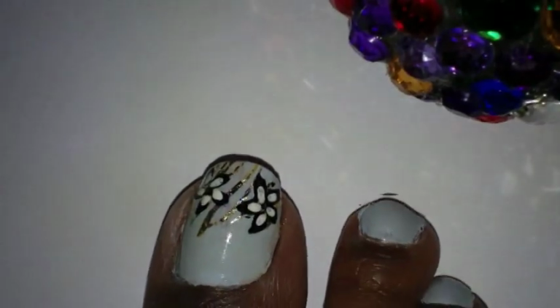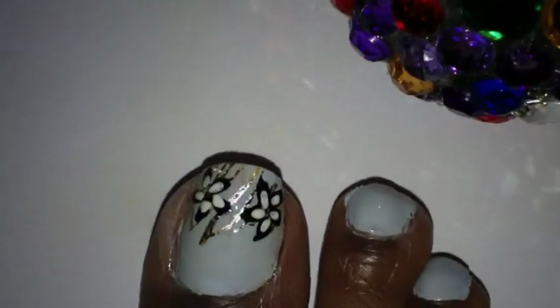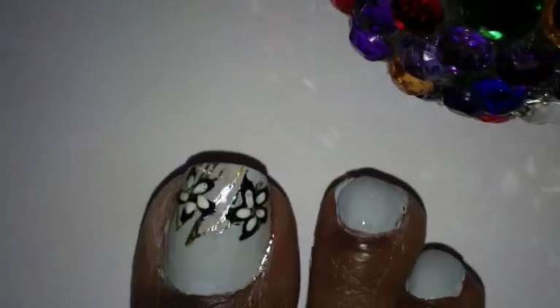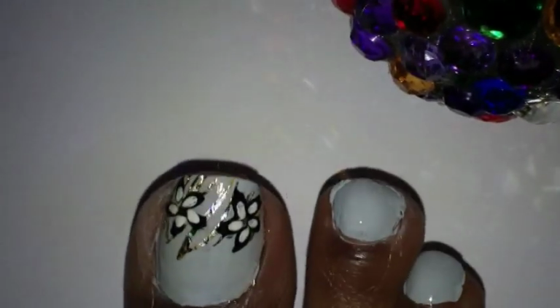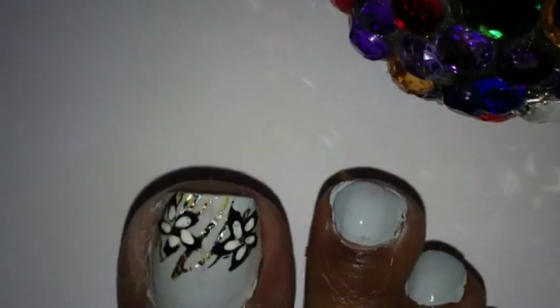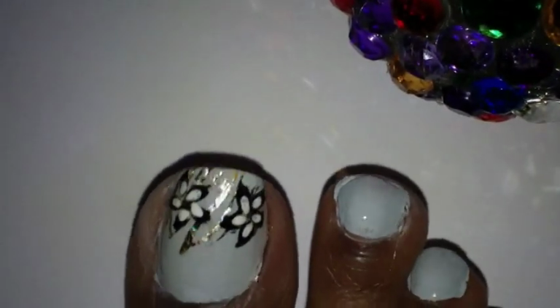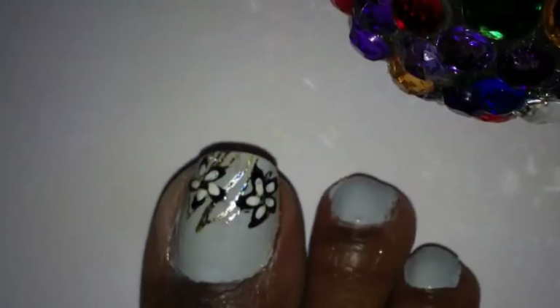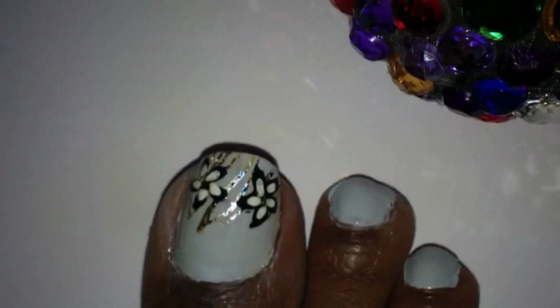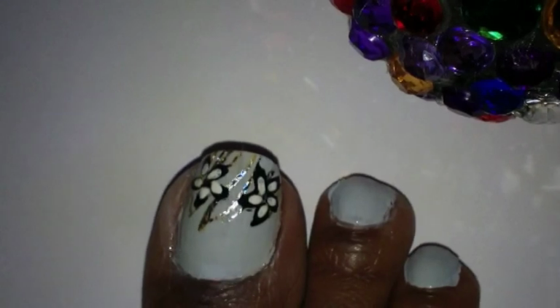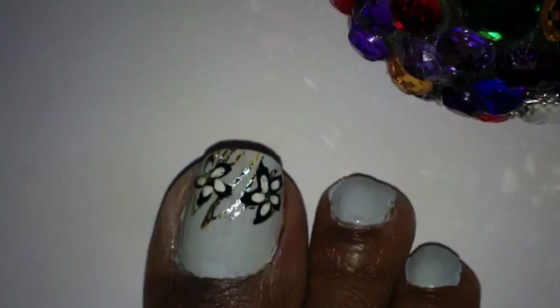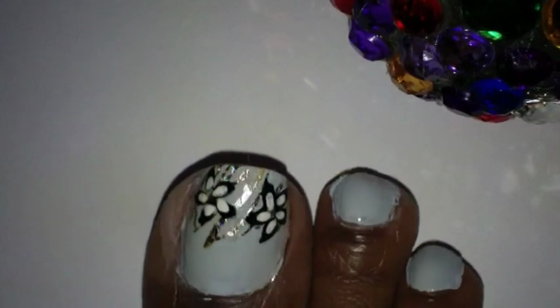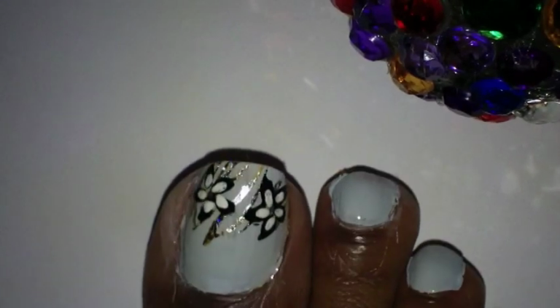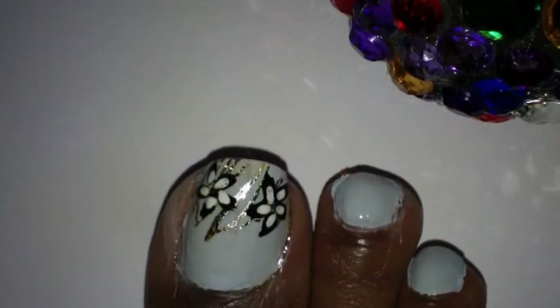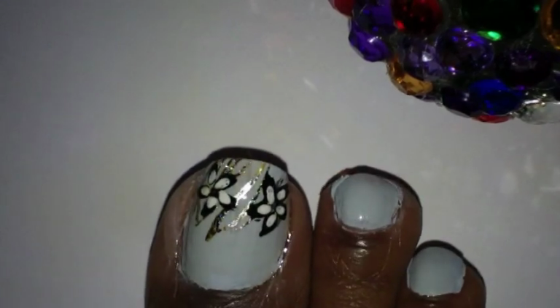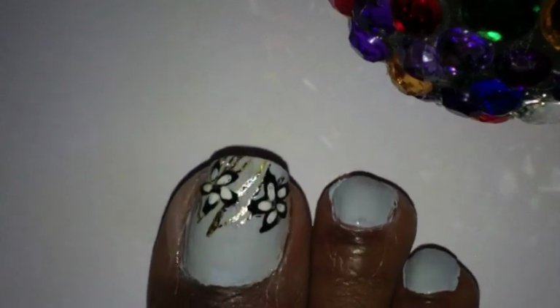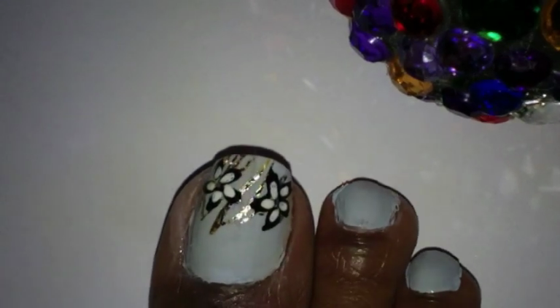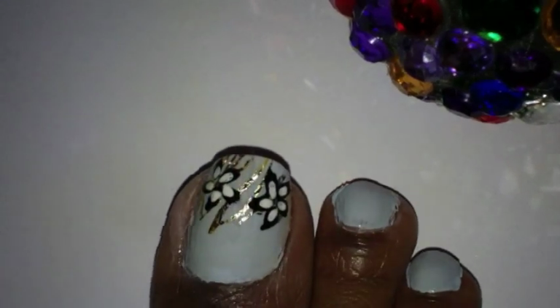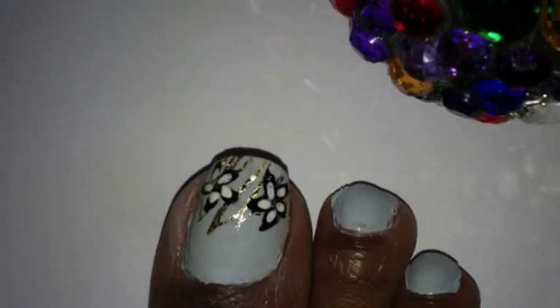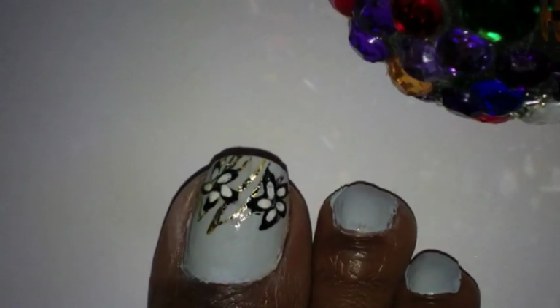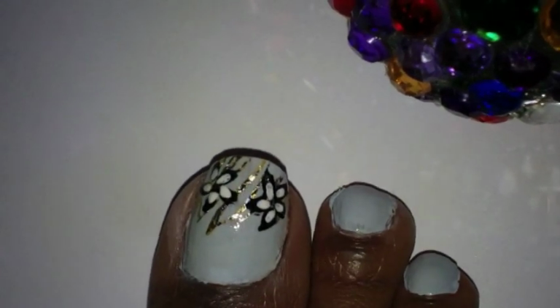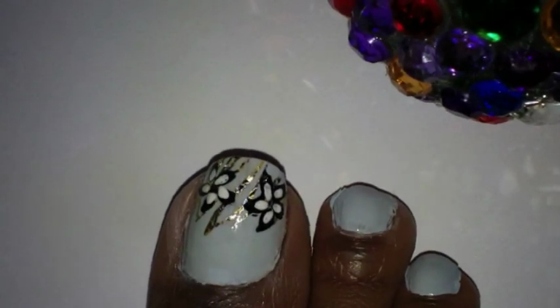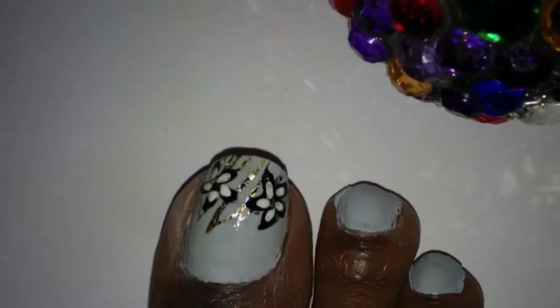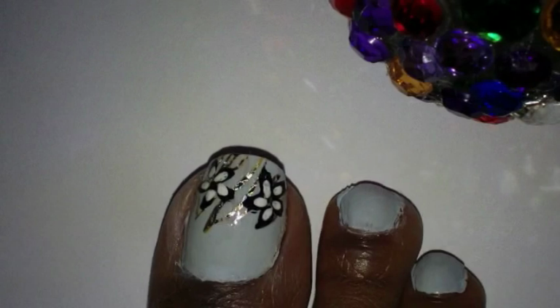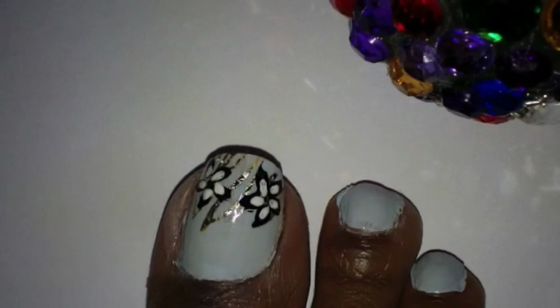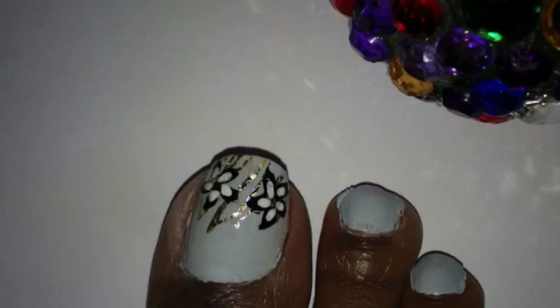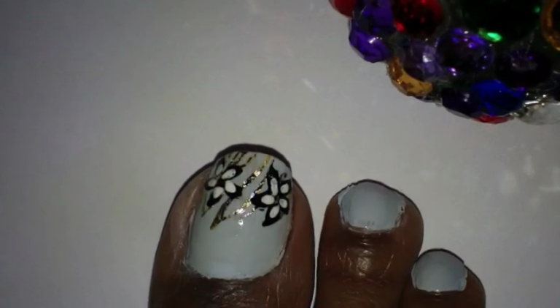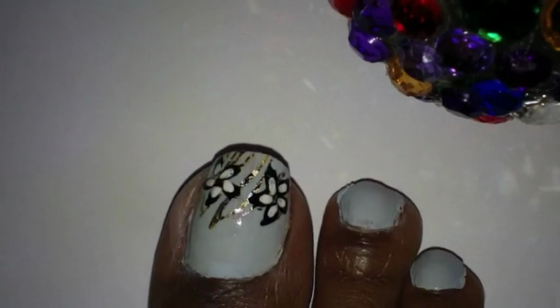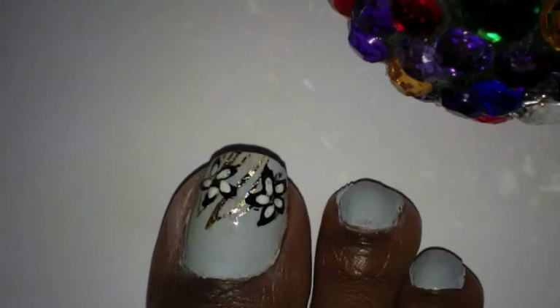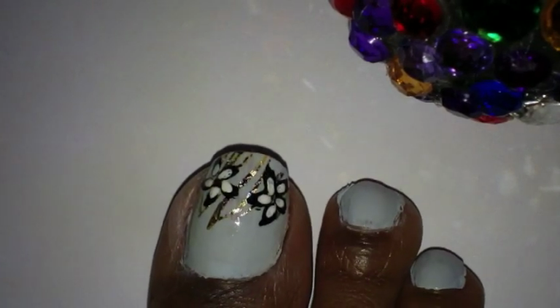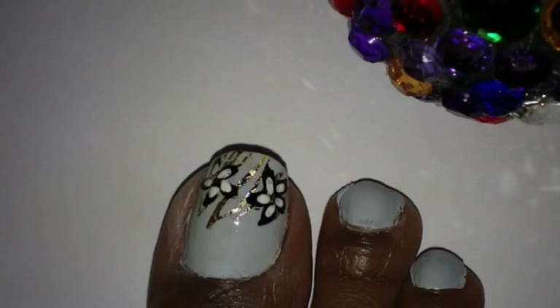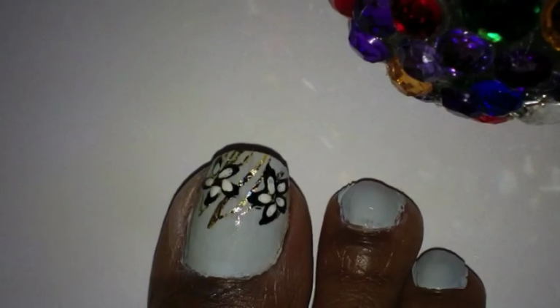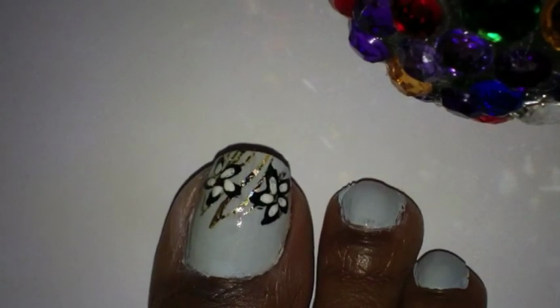So that's basically it for the toe design. Hope you like it — let me know what you think. I'm going to clean up around my toes and post some pictures at the end. Talk to you later, YouTube — take care!